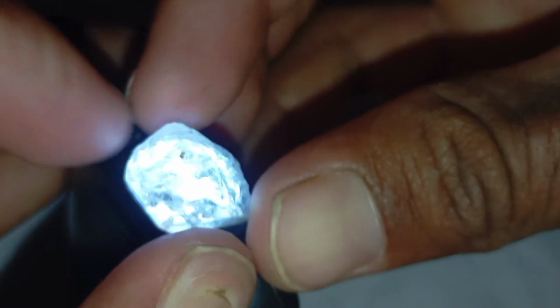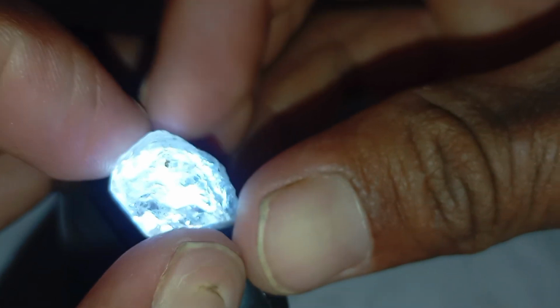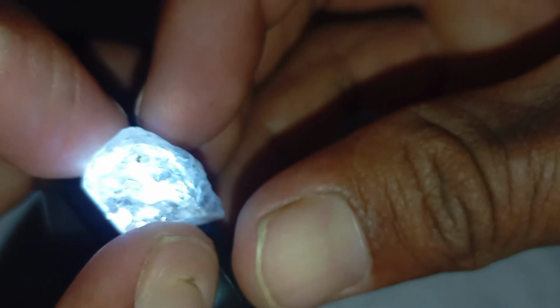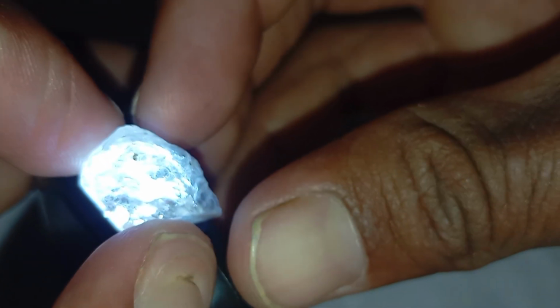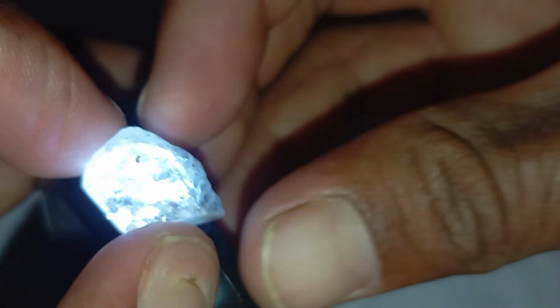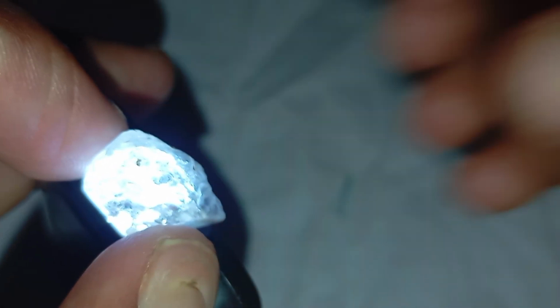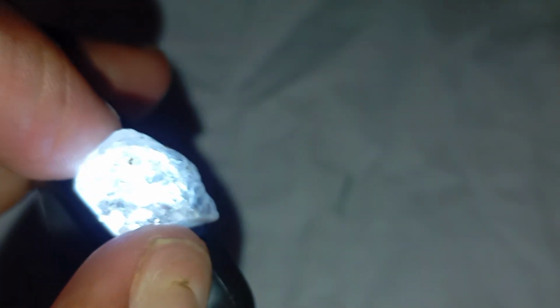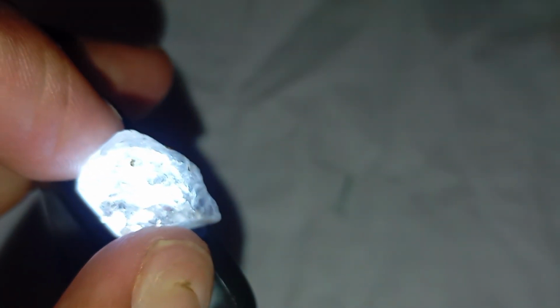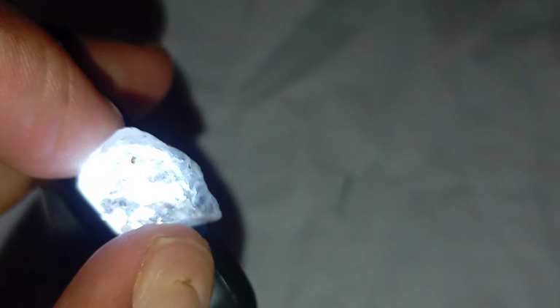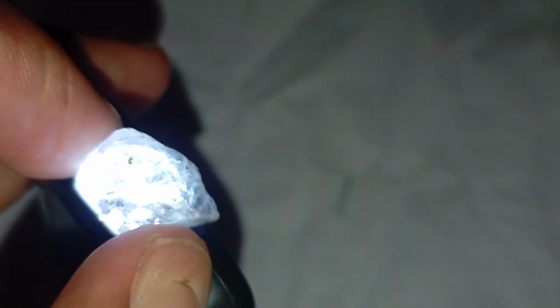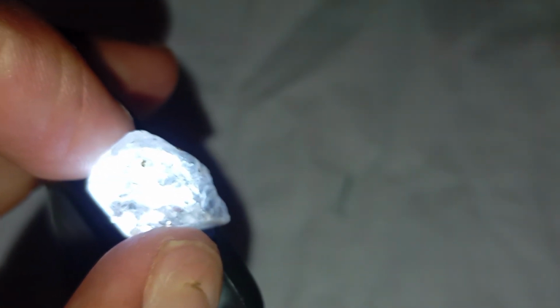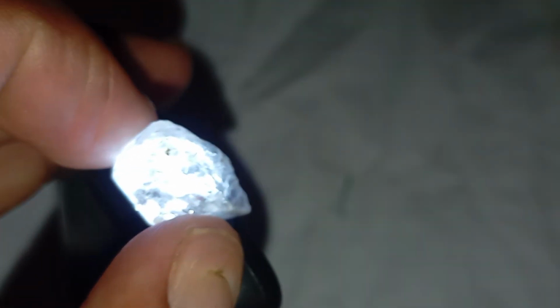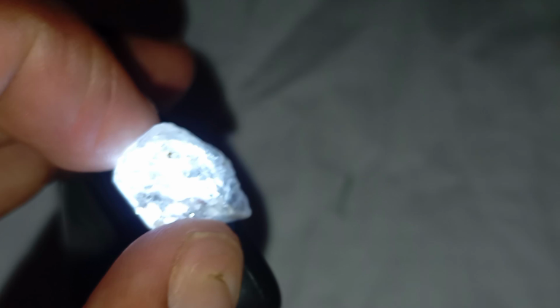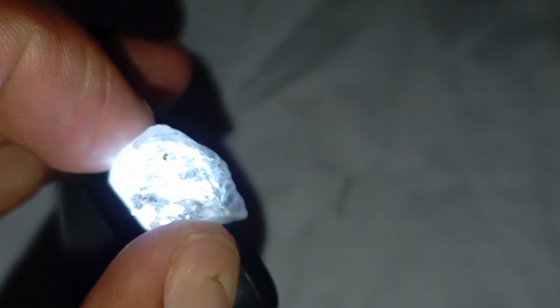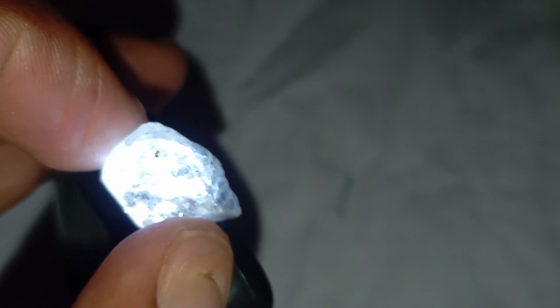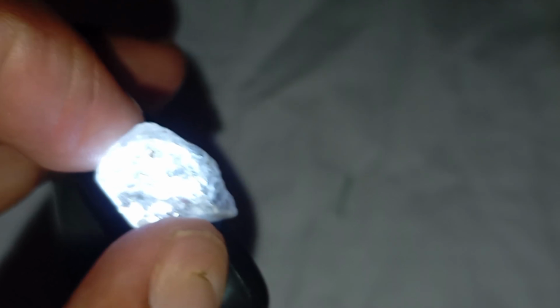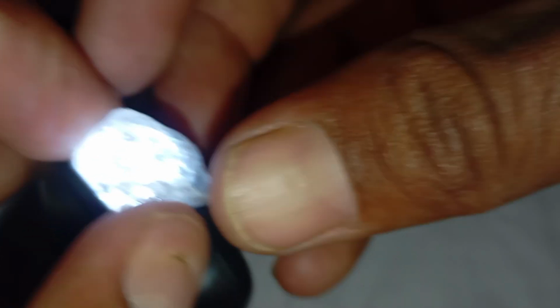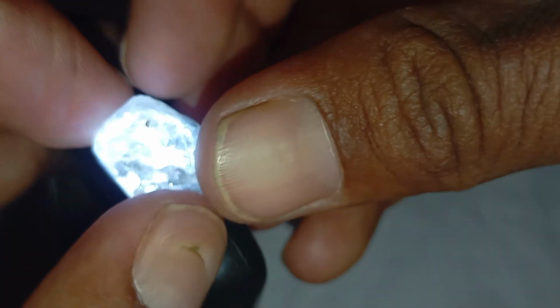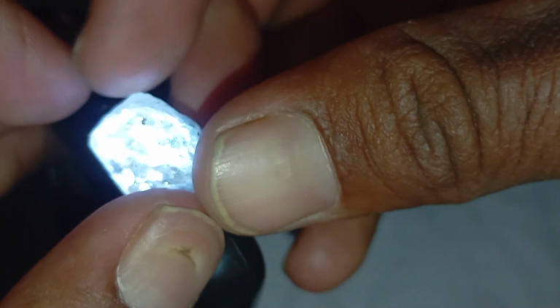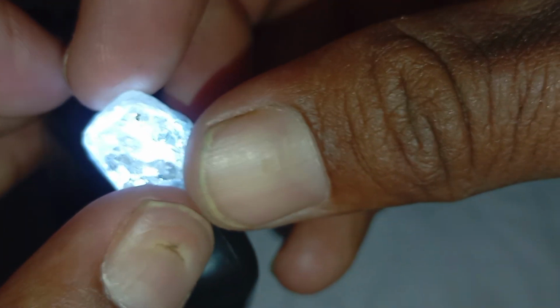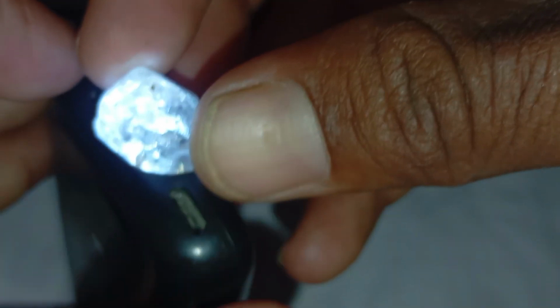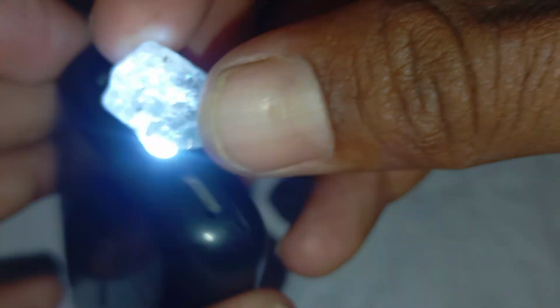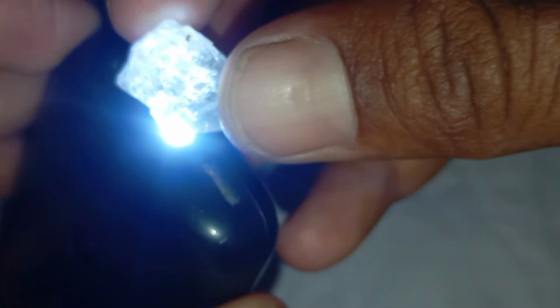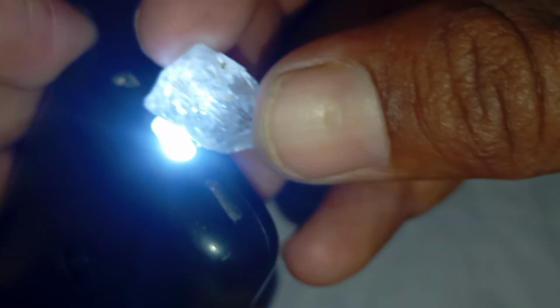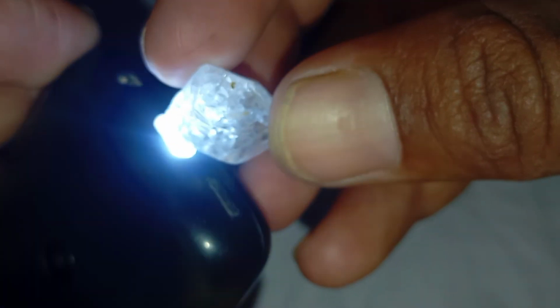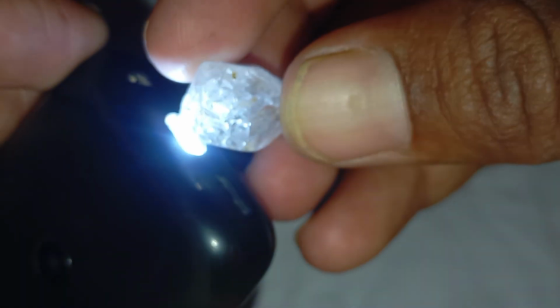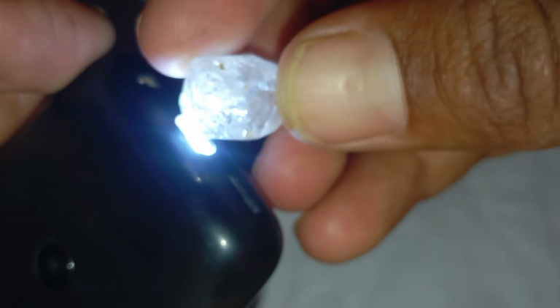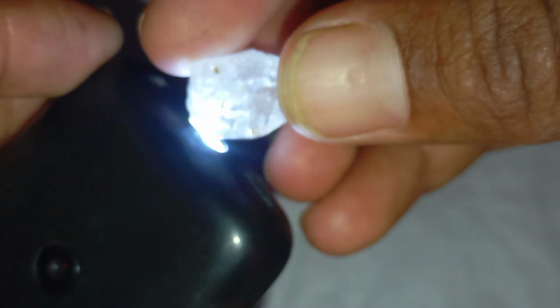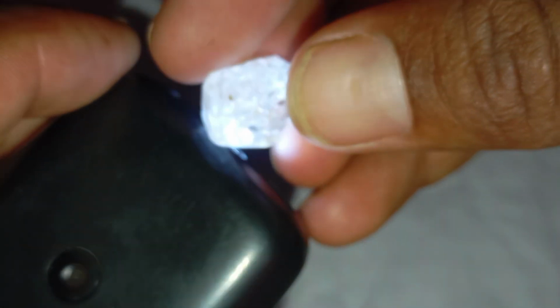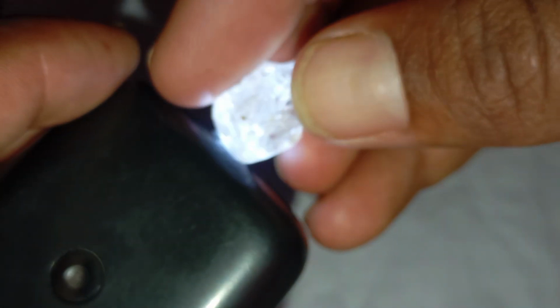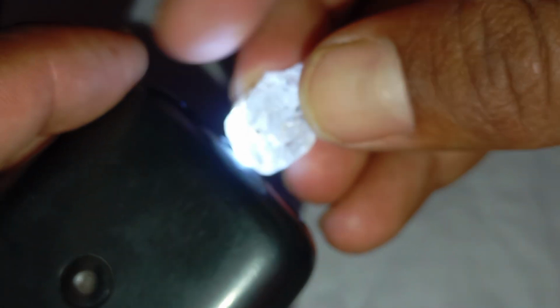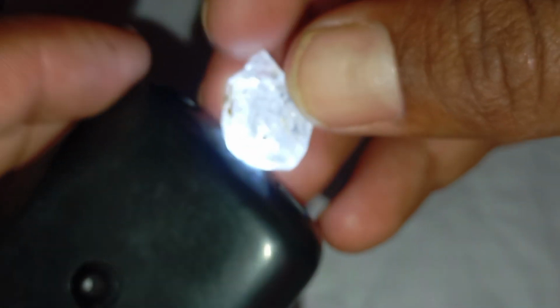The UV light test: If you have a UV or black light, expose your stone to it. Many diamonds emit a soft blue glow, though not all do. Lack of fluorescence doesn't mean it's fake, but it can help confirm authenticity when combined with other tests.